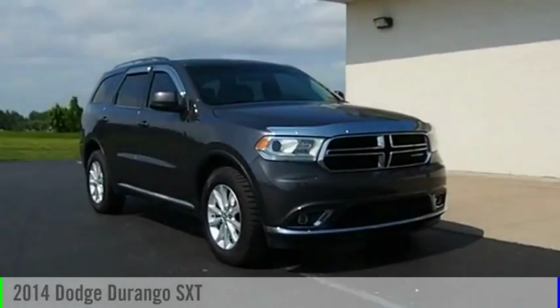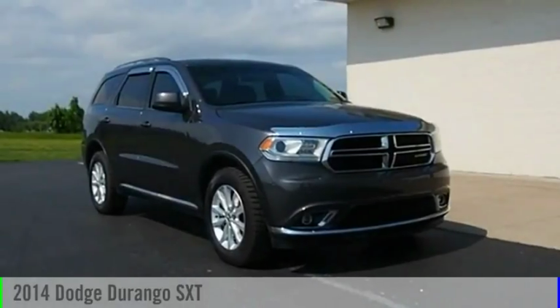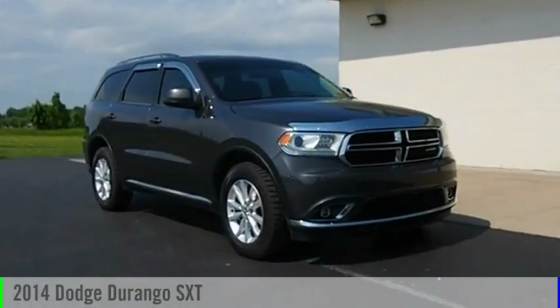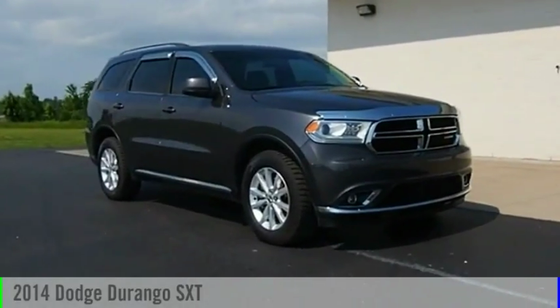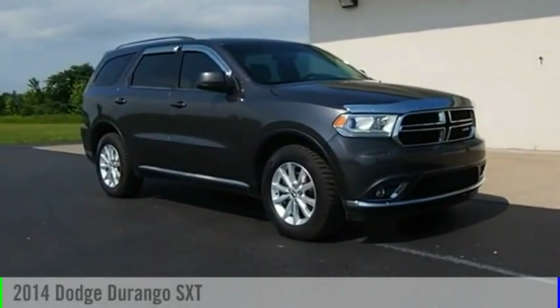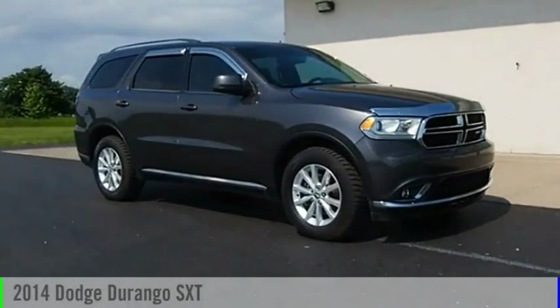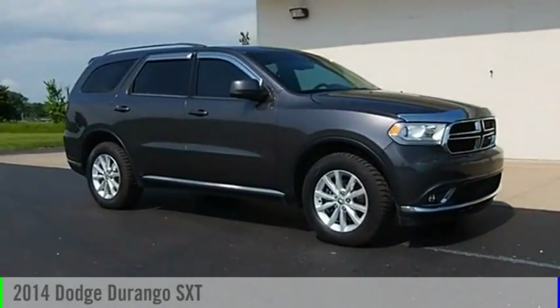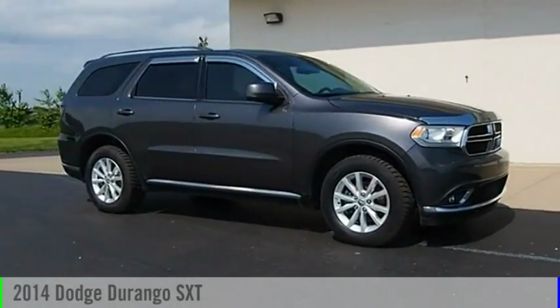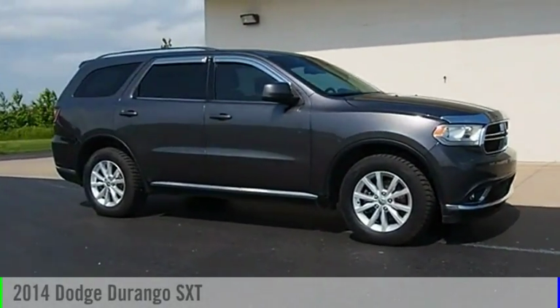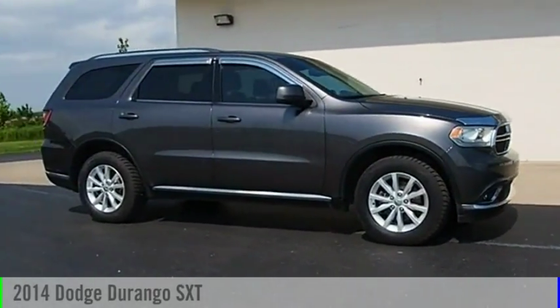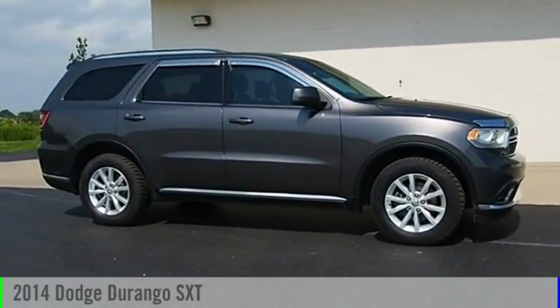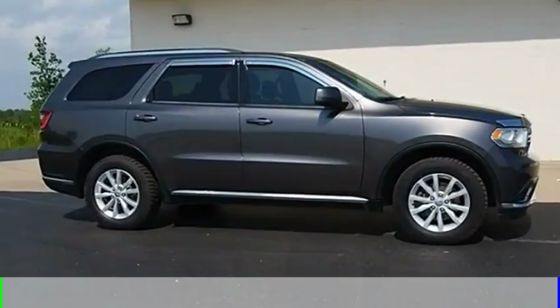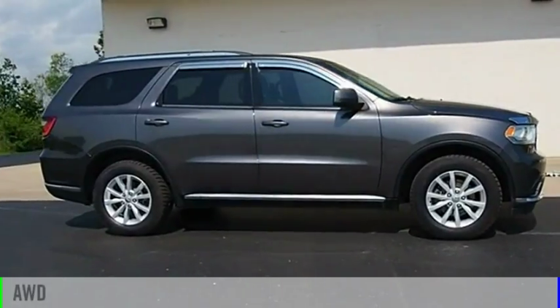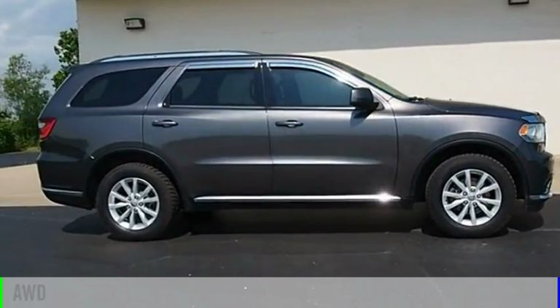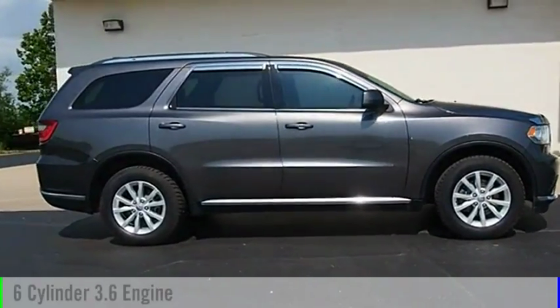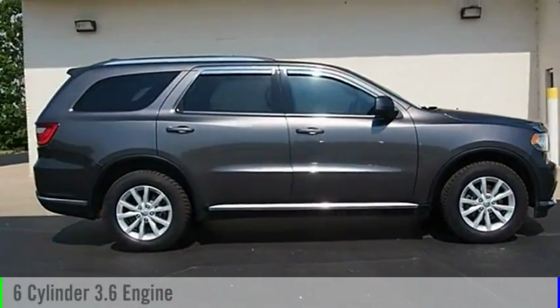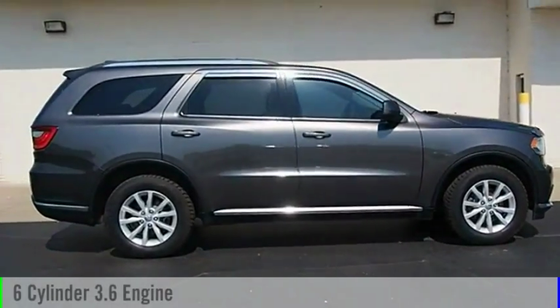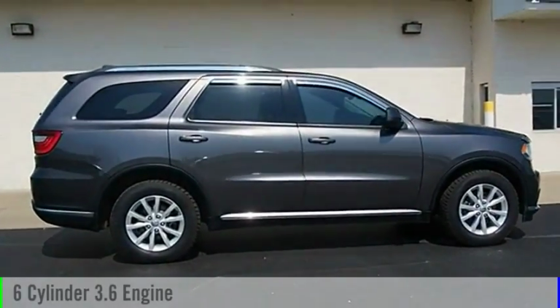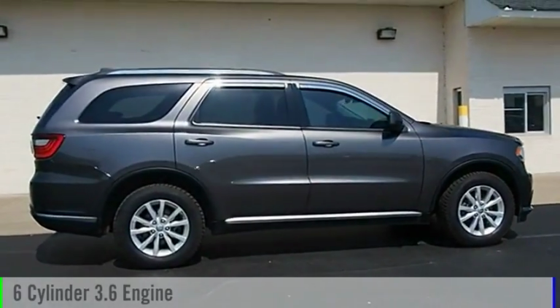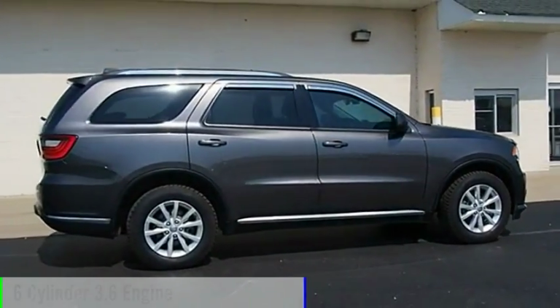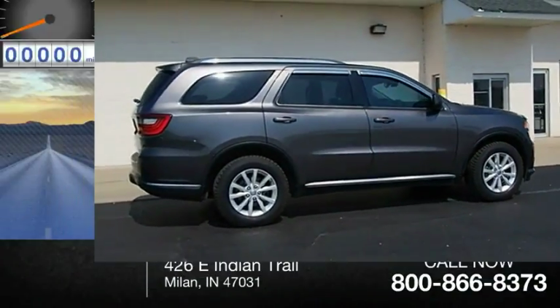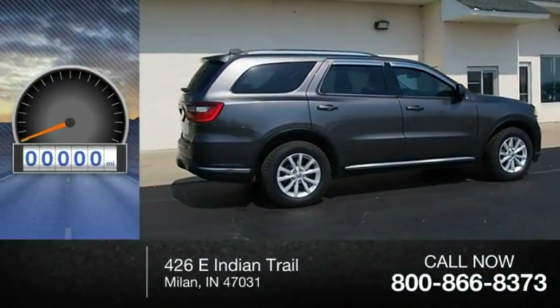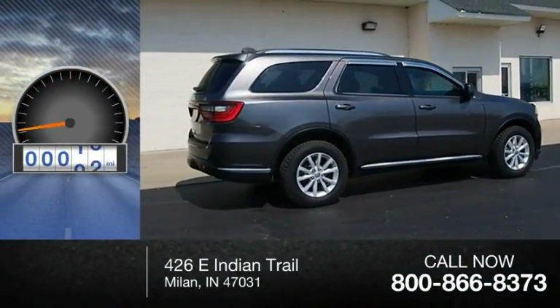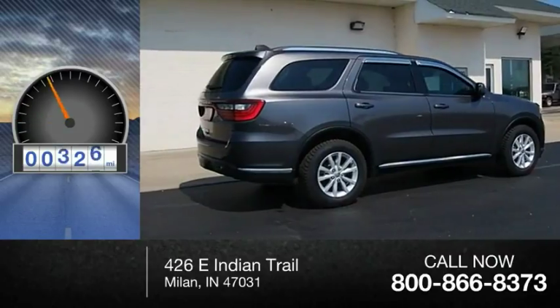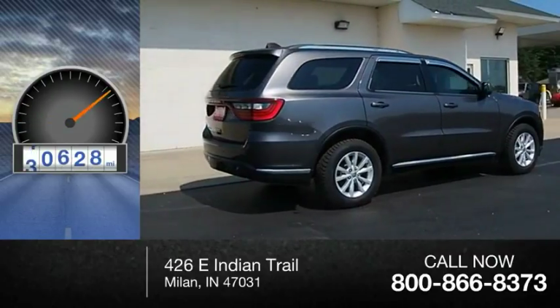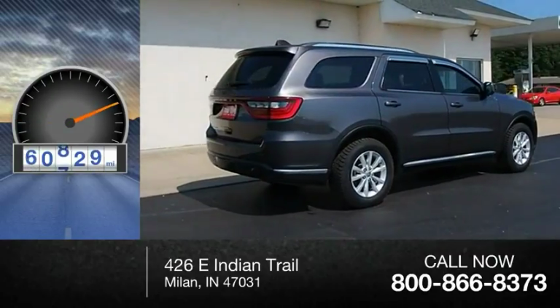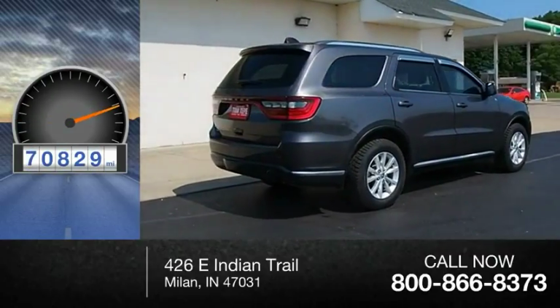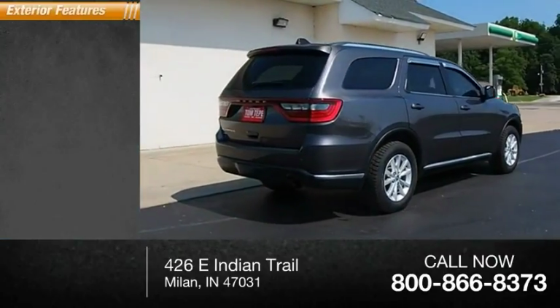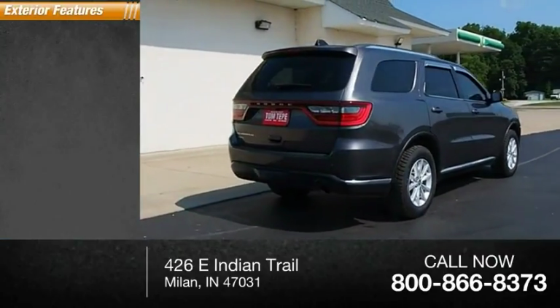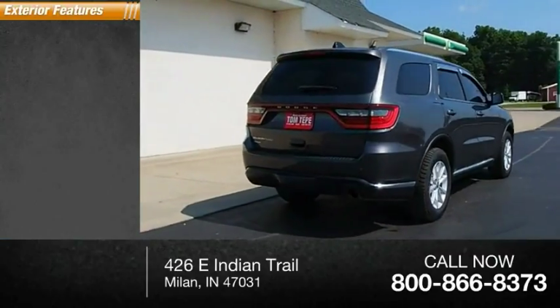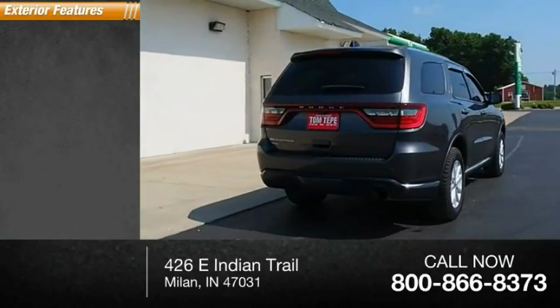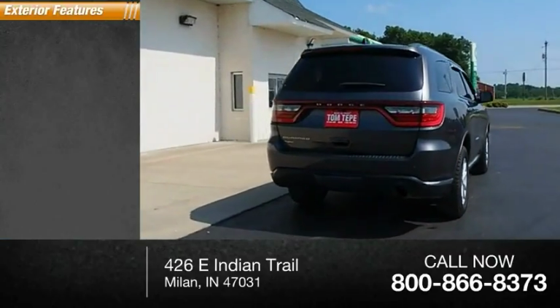Stop by and take a look at the 2014 Durango. This vehicle is powered by an all-wheel drive, six-cylinder, 3.6-liter engine. This vehicle has less than 75,000 miles. Here are some of this vehicle's great options.